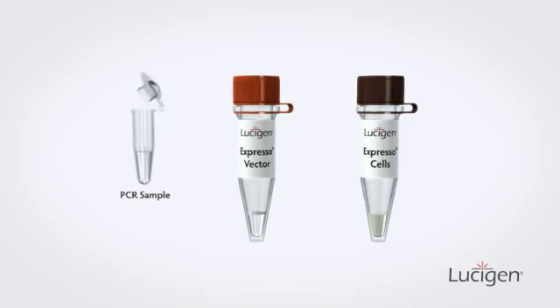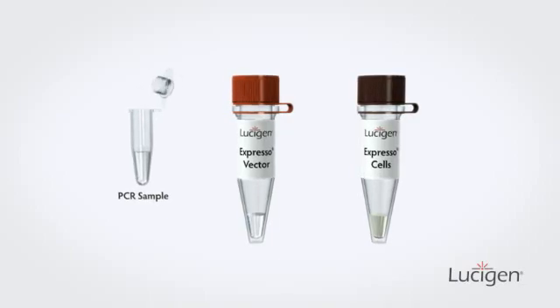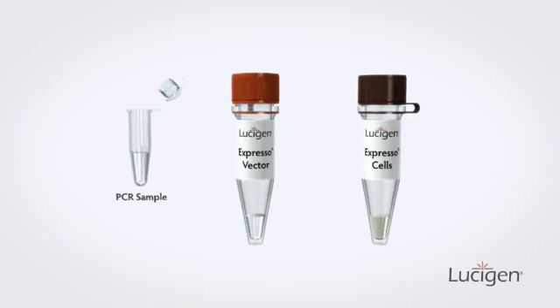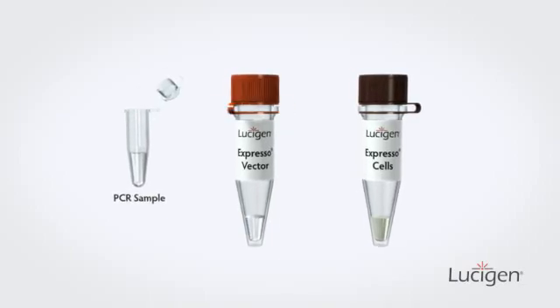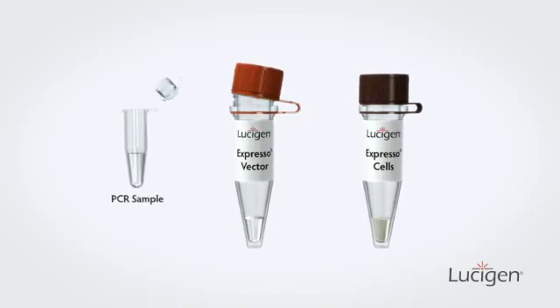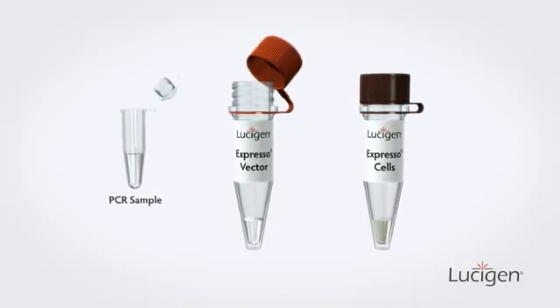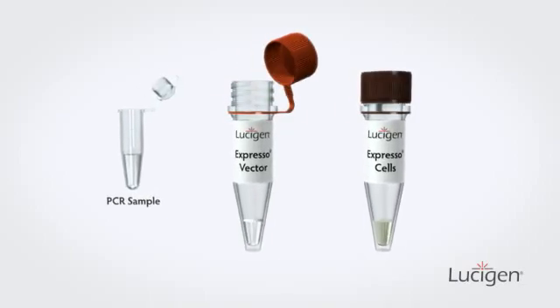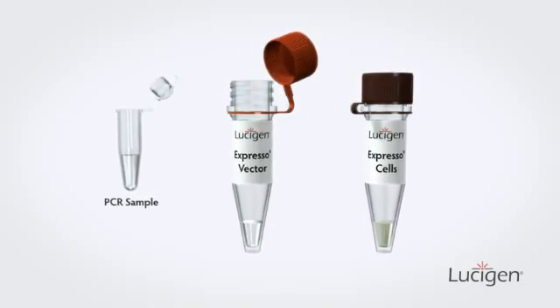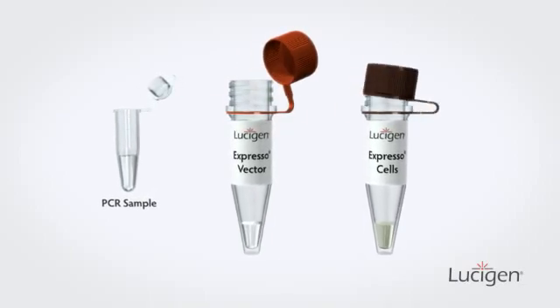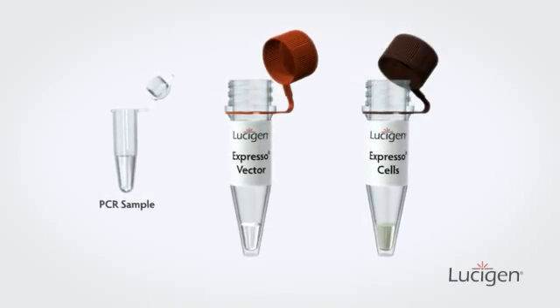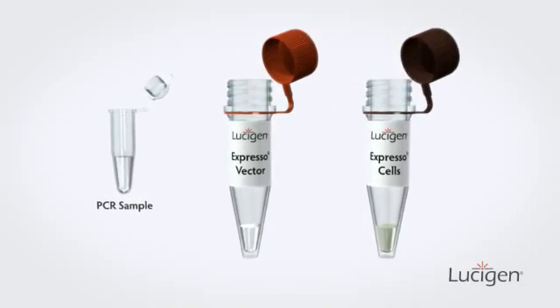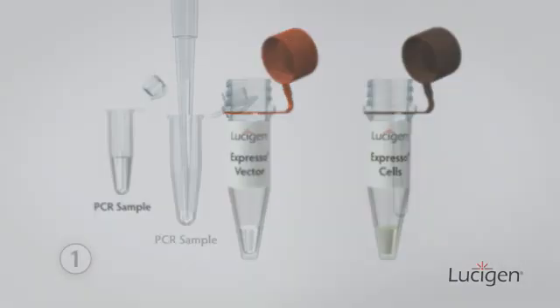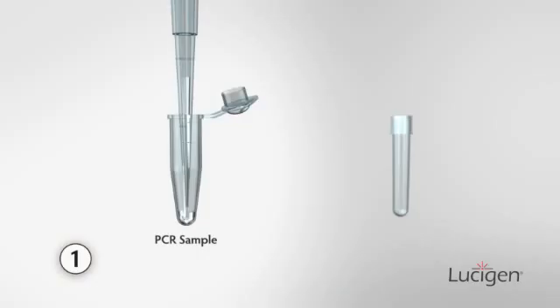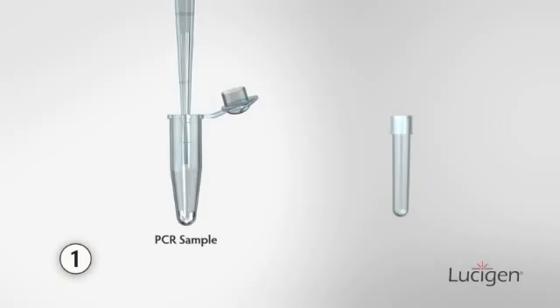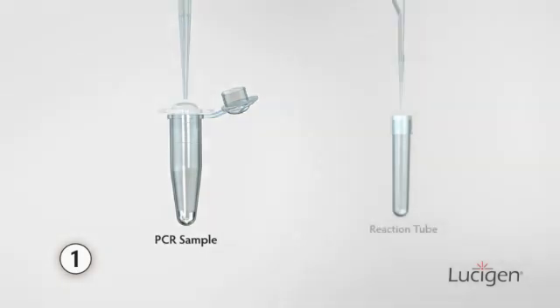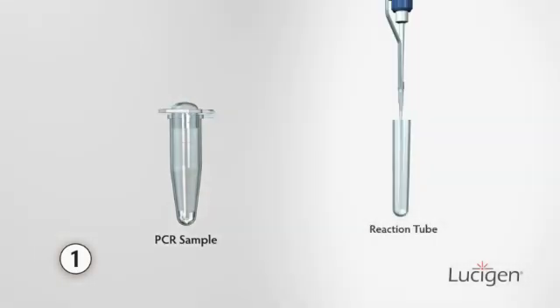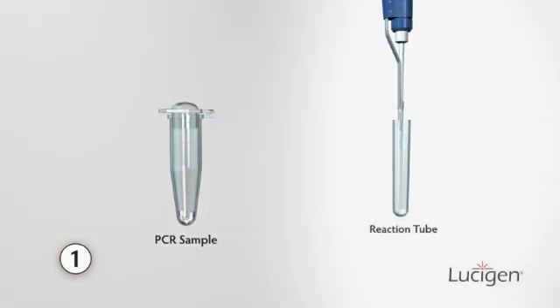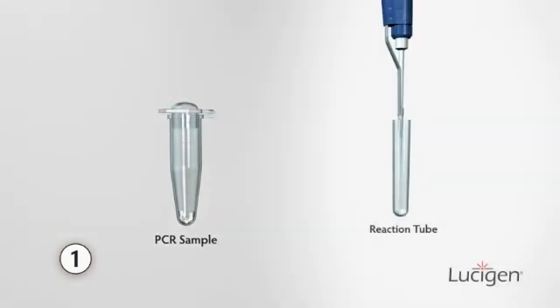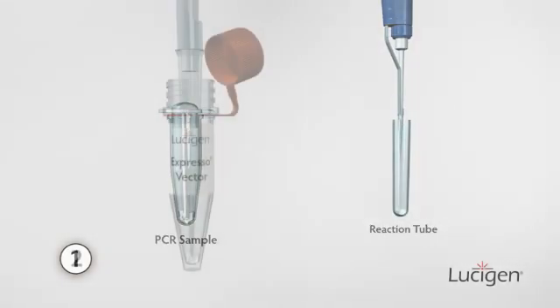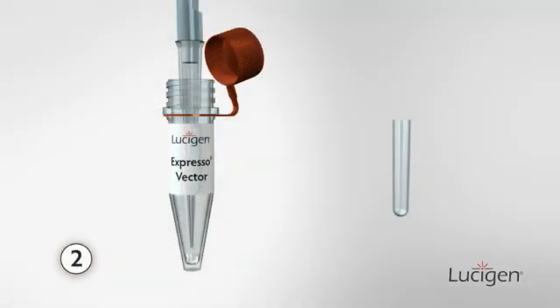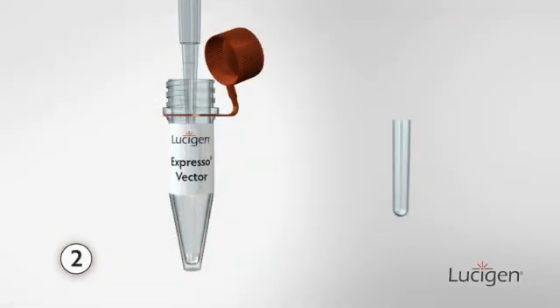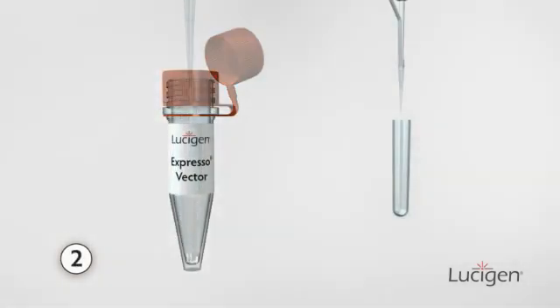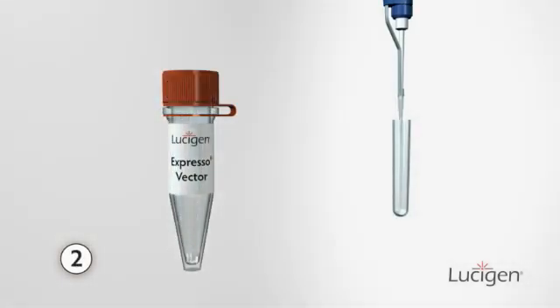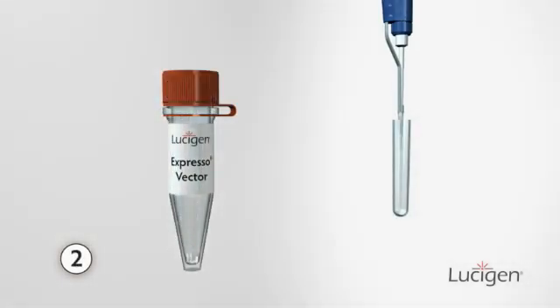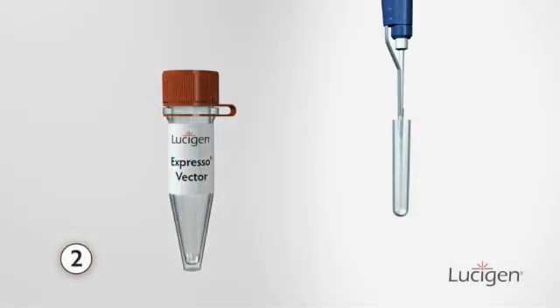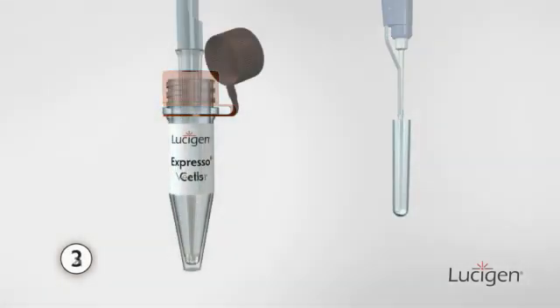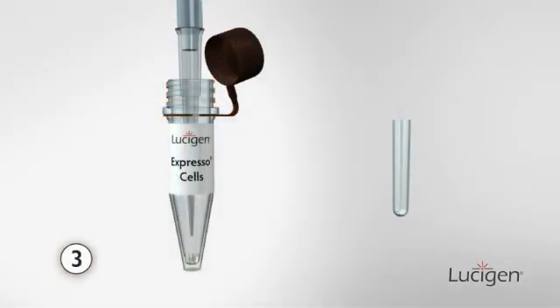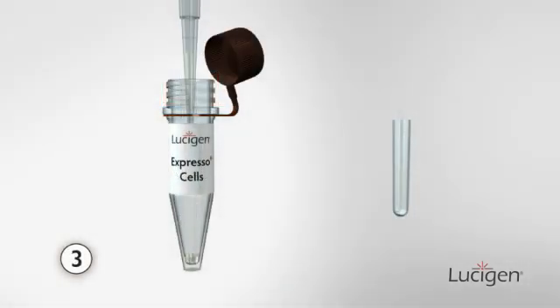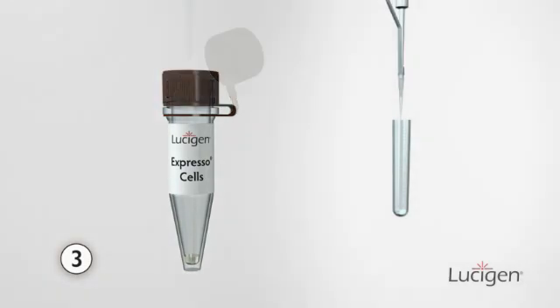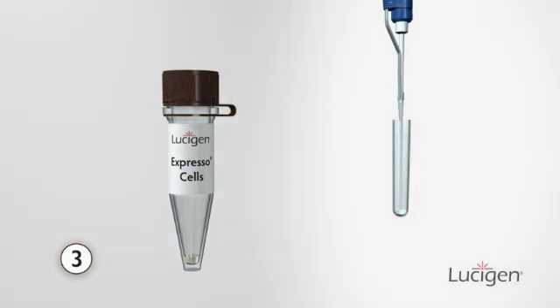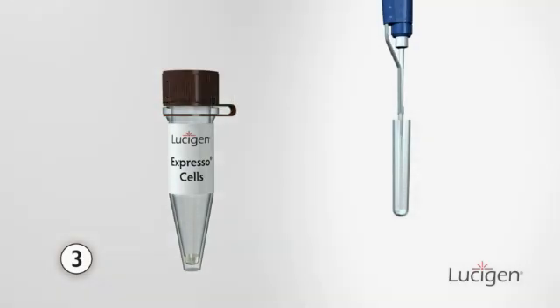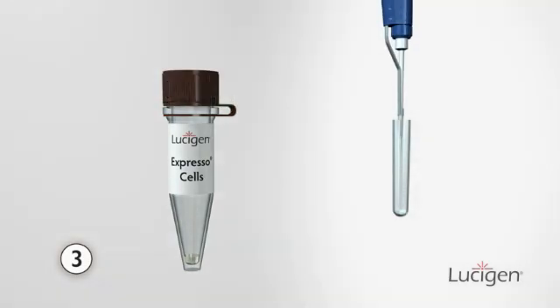You only need to combine three things to clone your gene: your amplified sample, the Expresso vector, and Lucigen's competent cells.